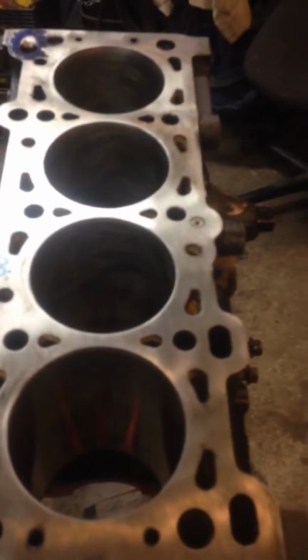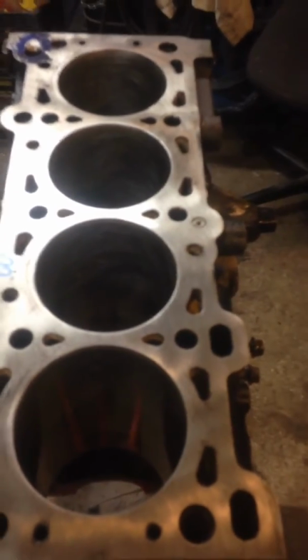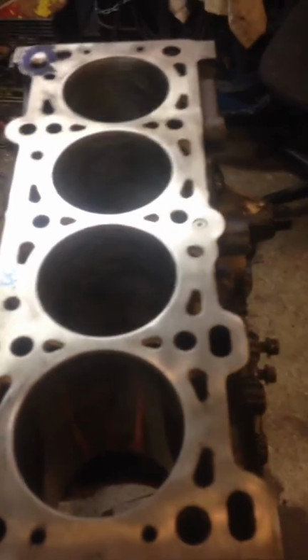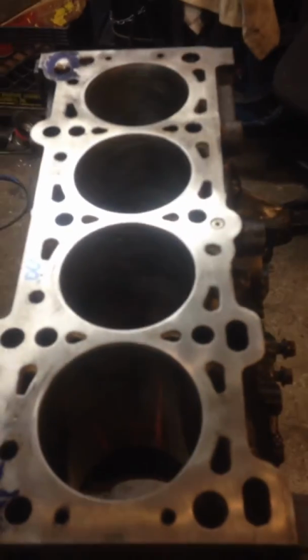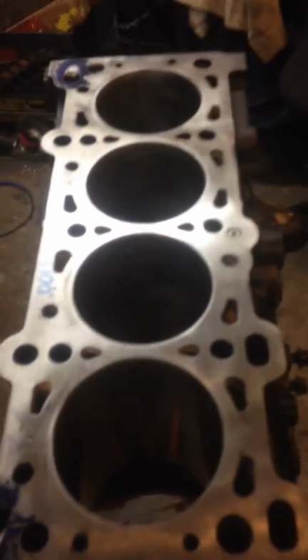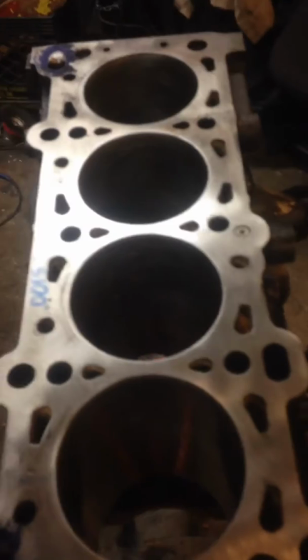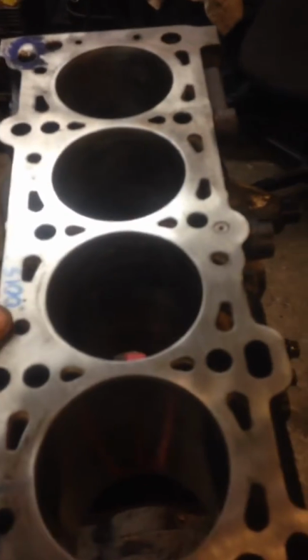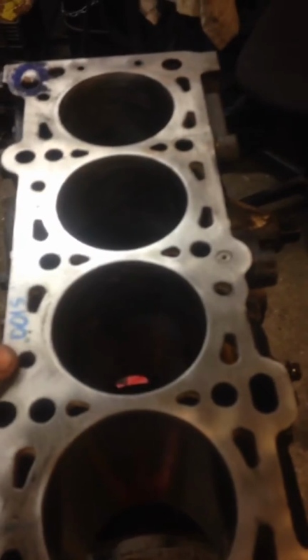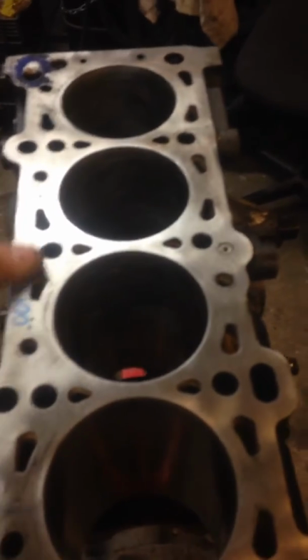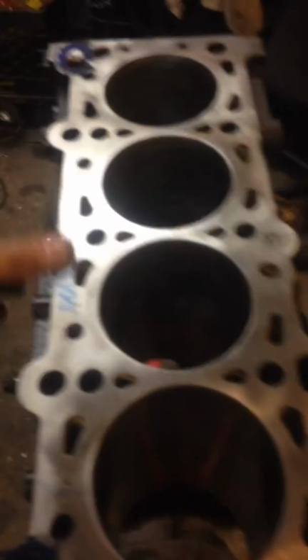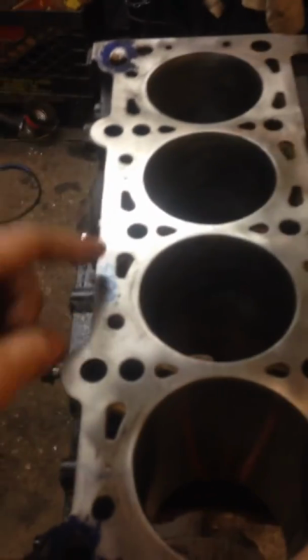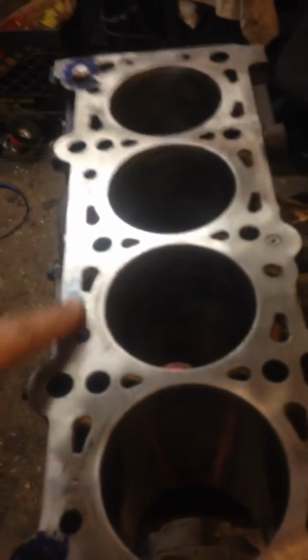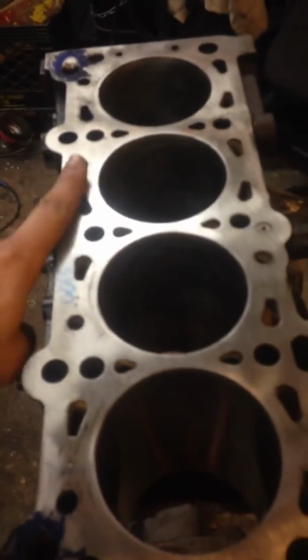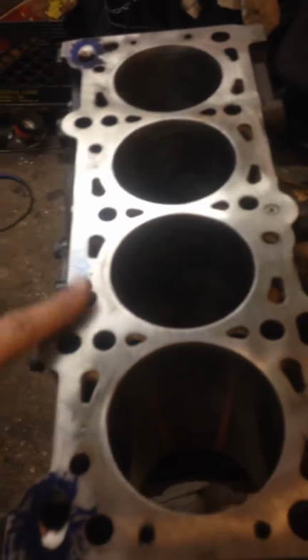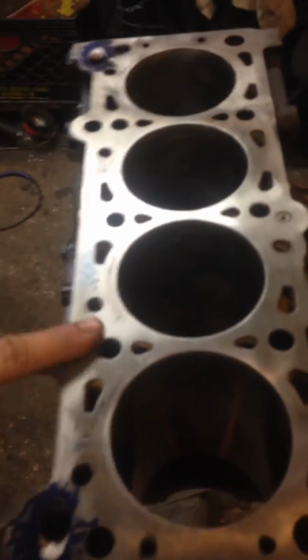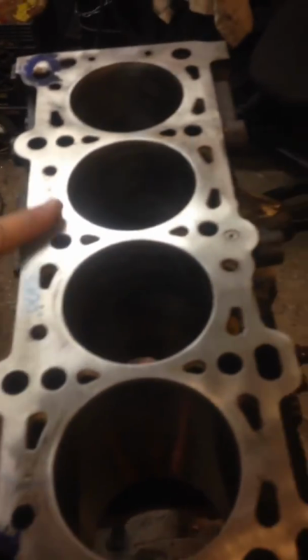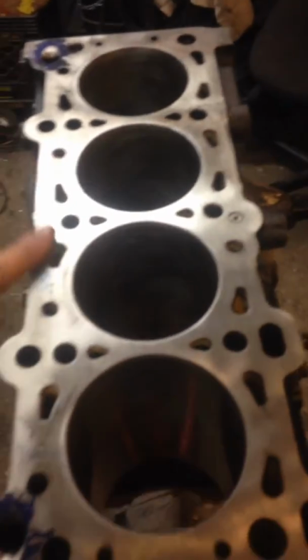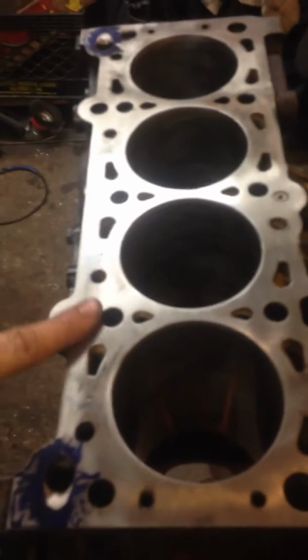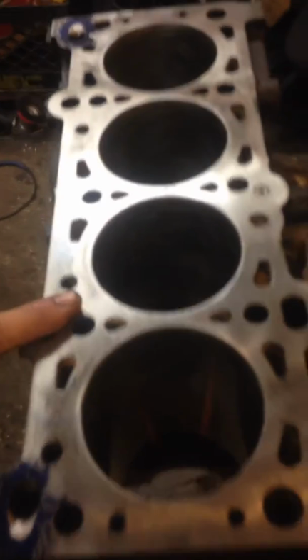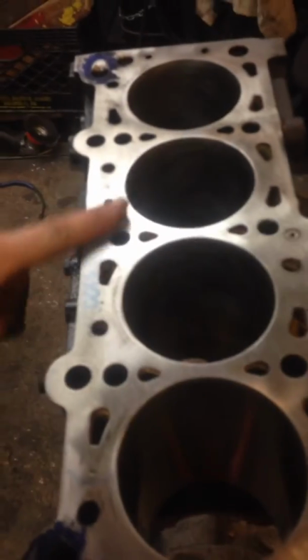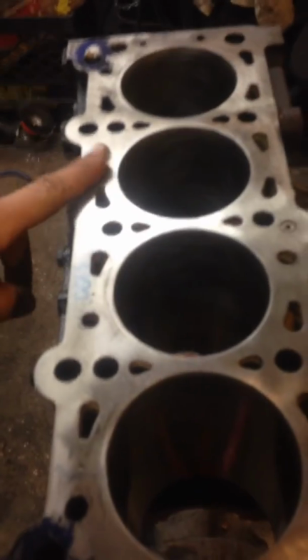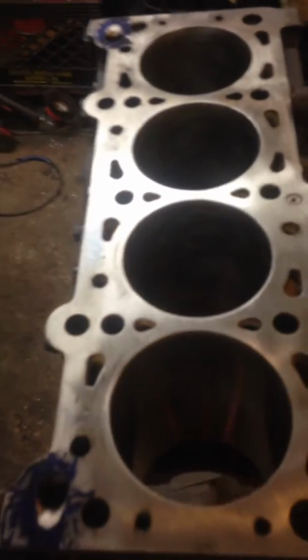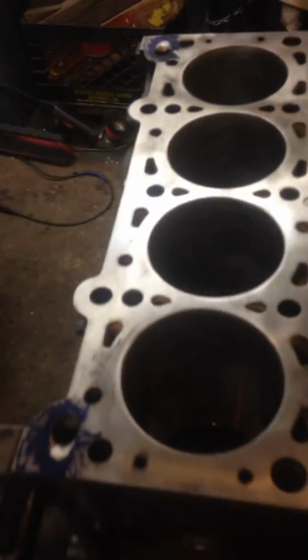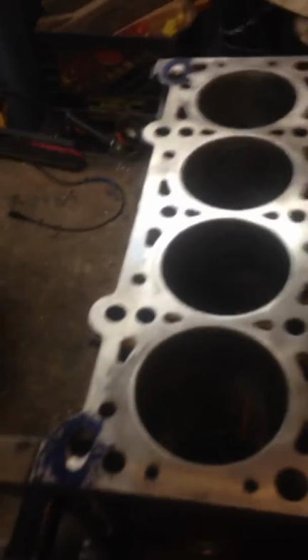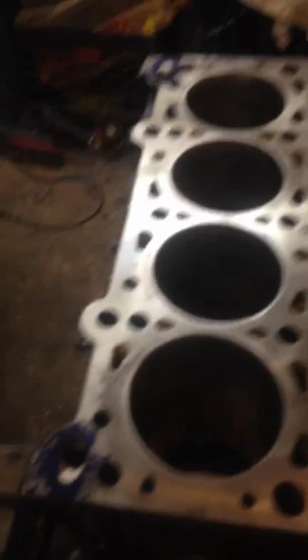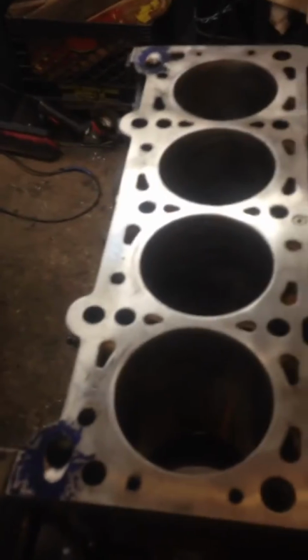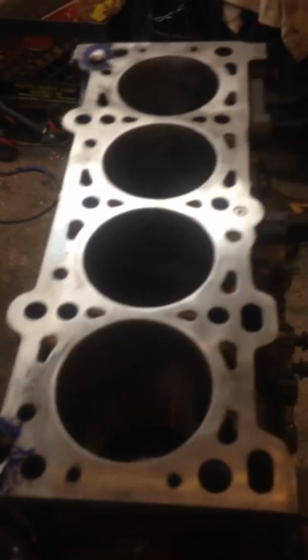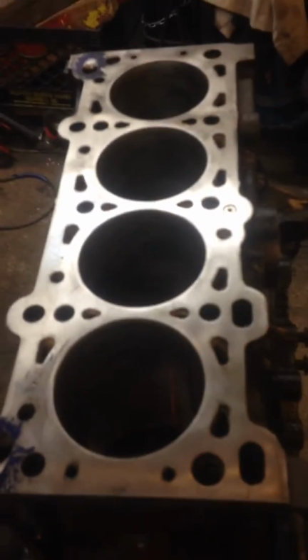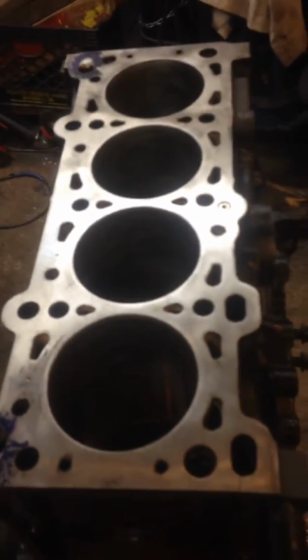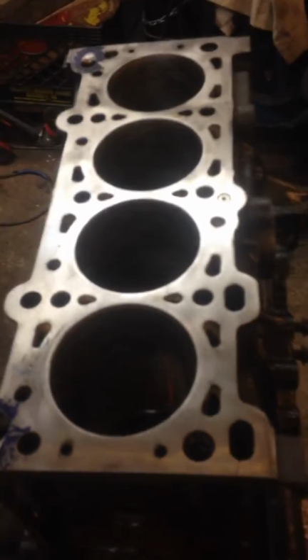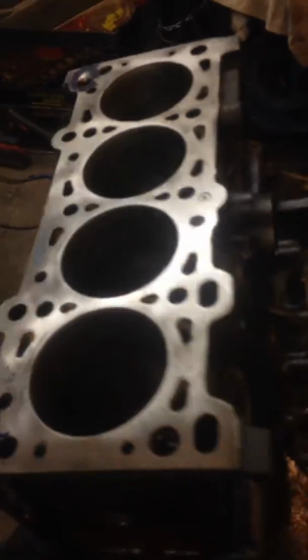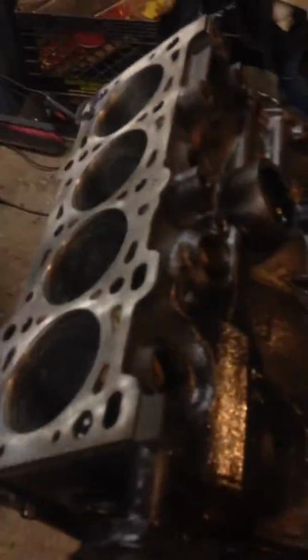Two of the cylinders are tapered slightly, but still within spec. Over here there's a little divot that goes down a little bit, and it's 1.5 thousandths, so it's just still within spec, so there's no need to deck the block.